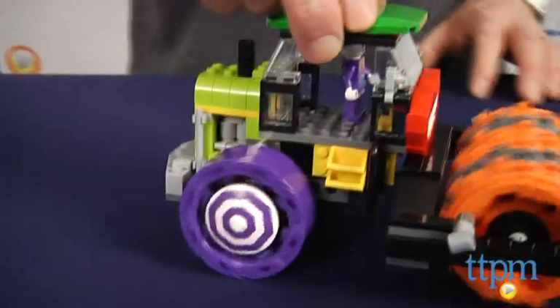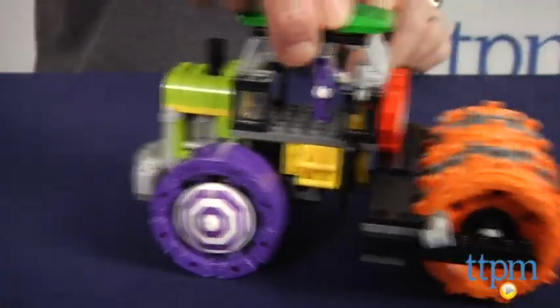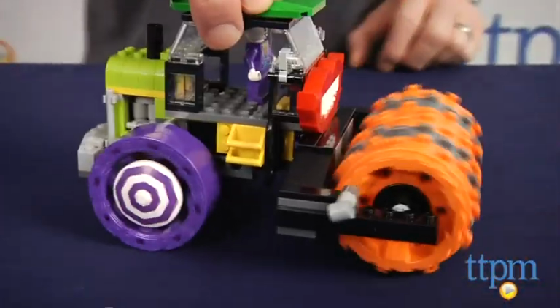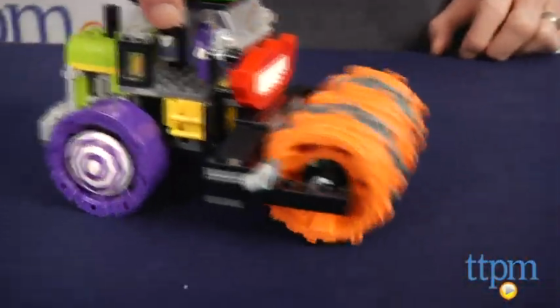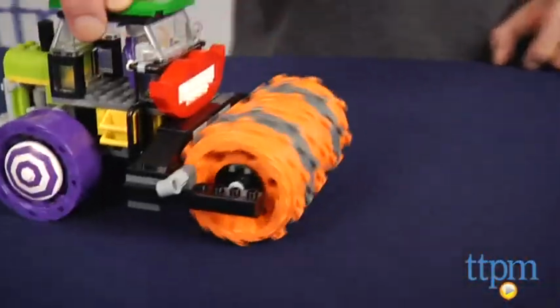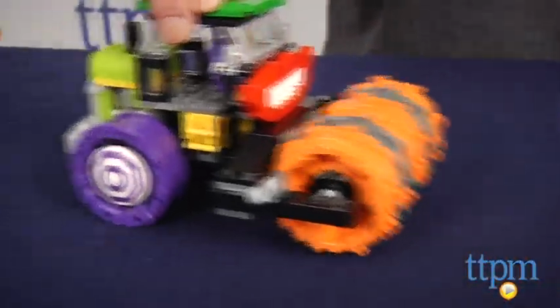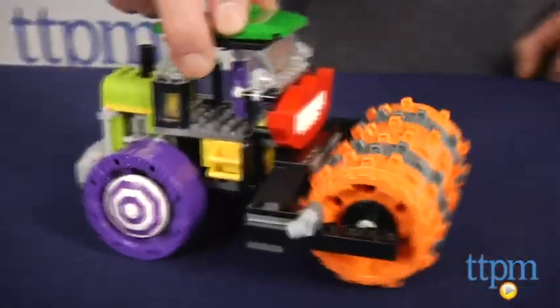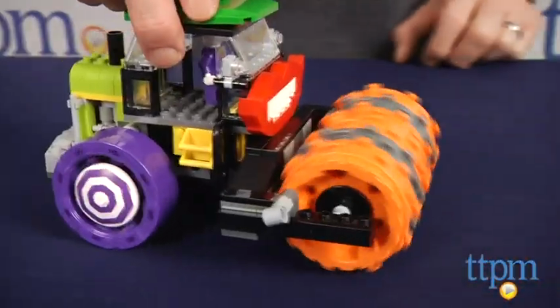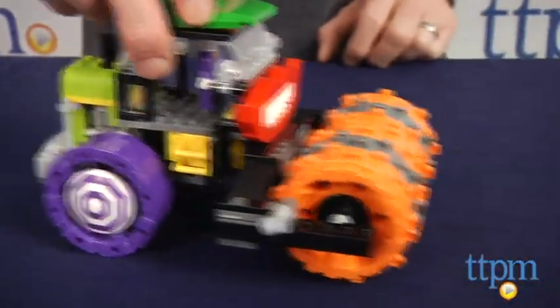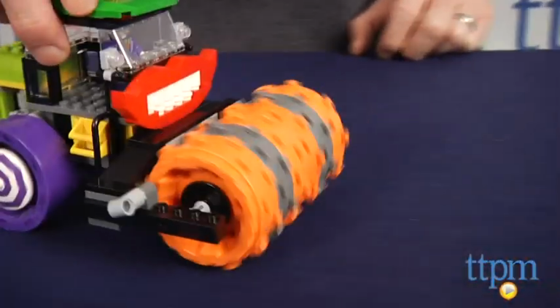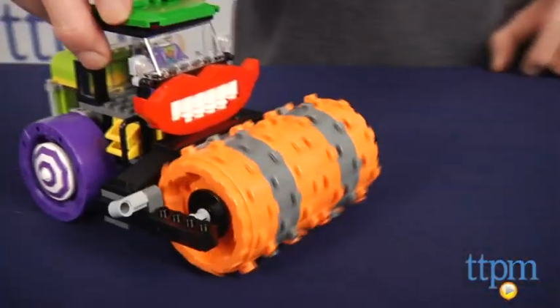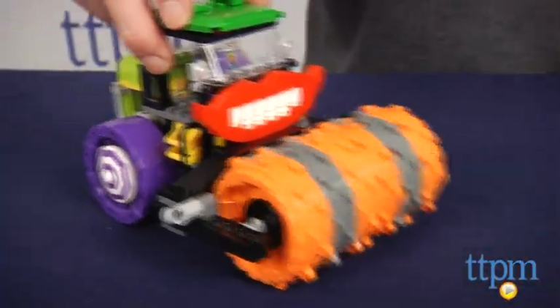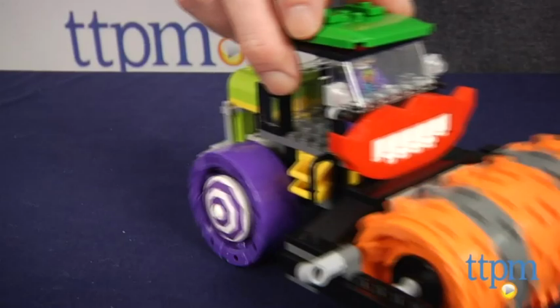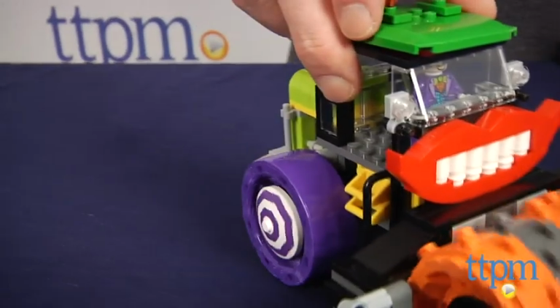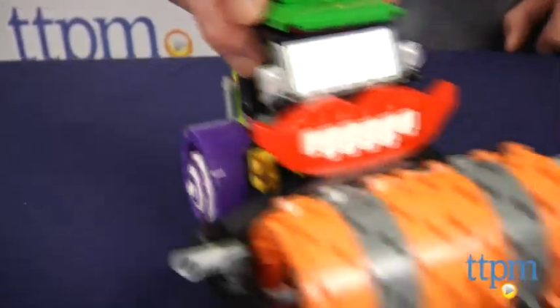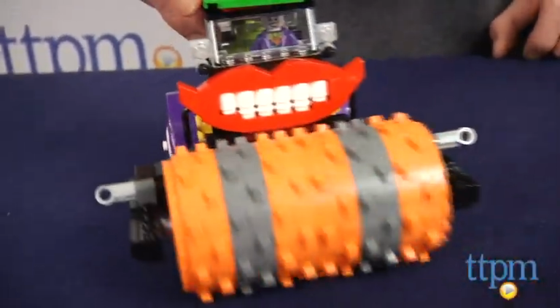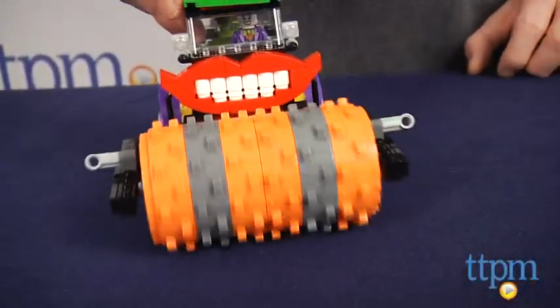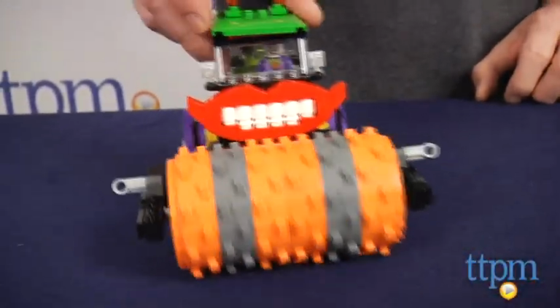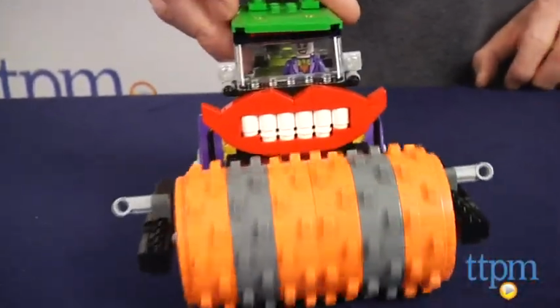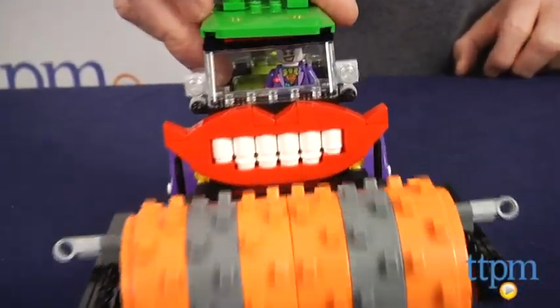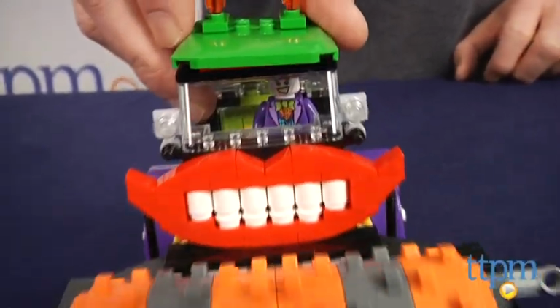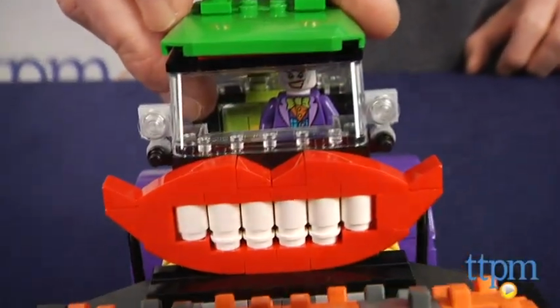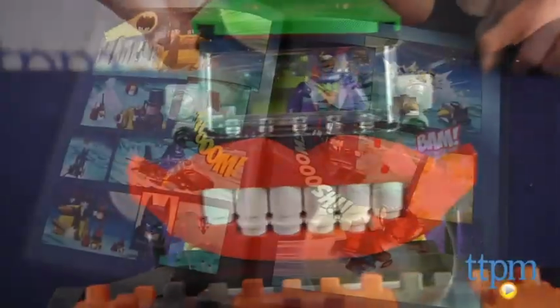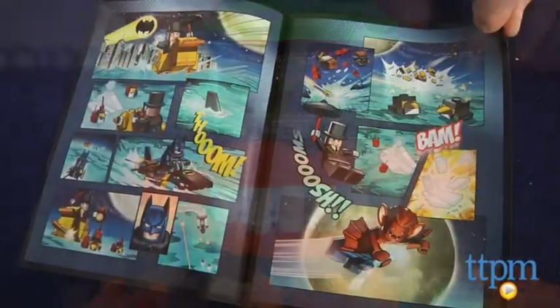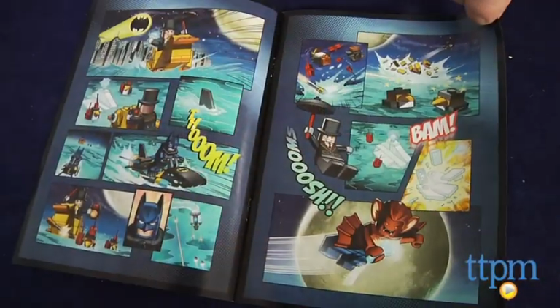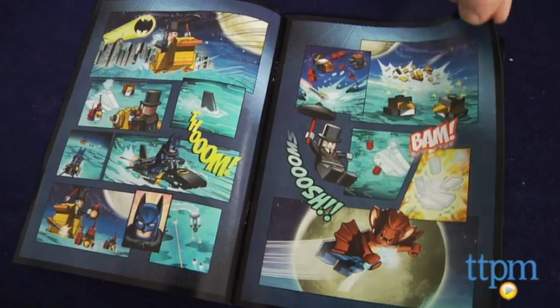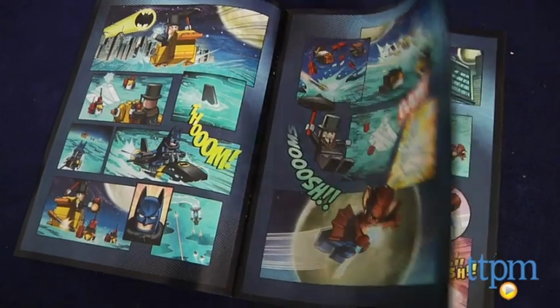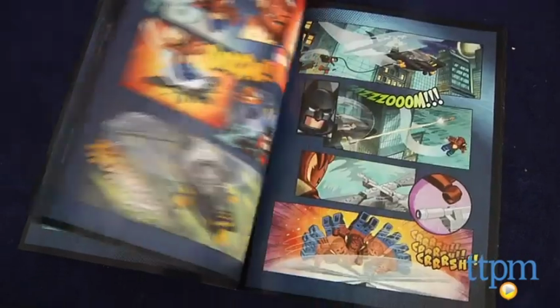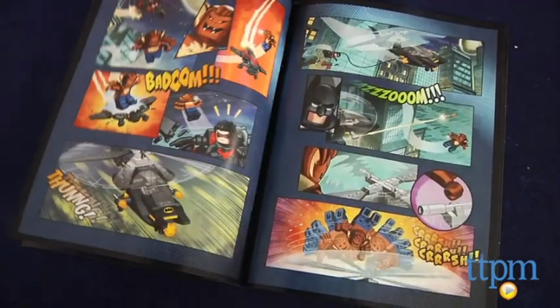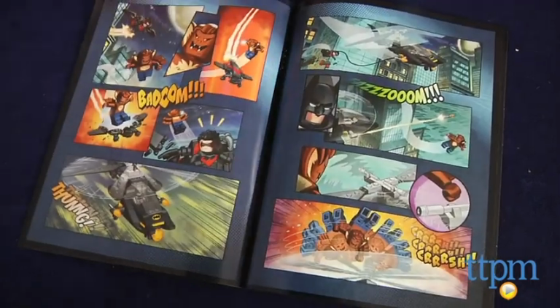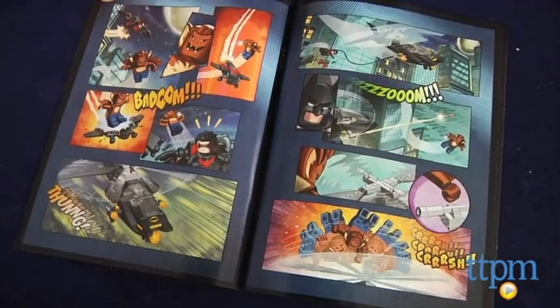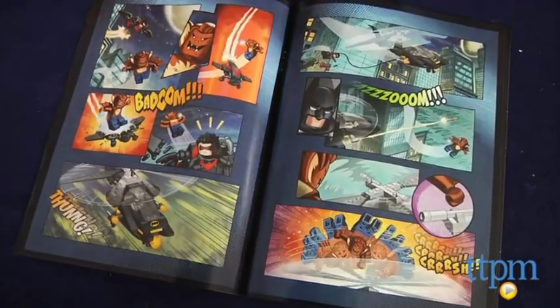The directions are excellent. Our expert builder had this one done in an hour and 15 minutes, but it will probably take most LEGO builders closer to two hours to complete. The set also comes with a LEGO DC Comics mini comic book.